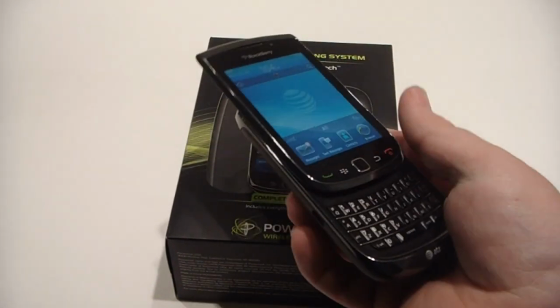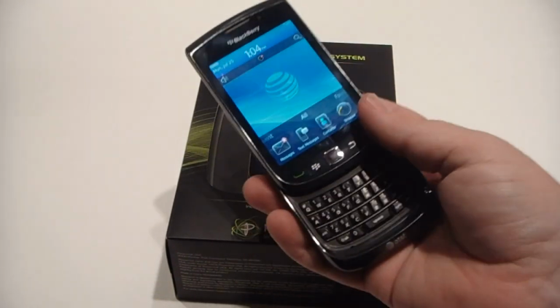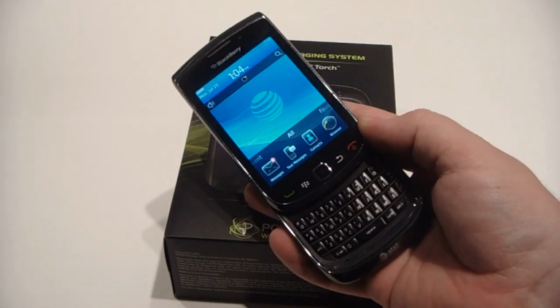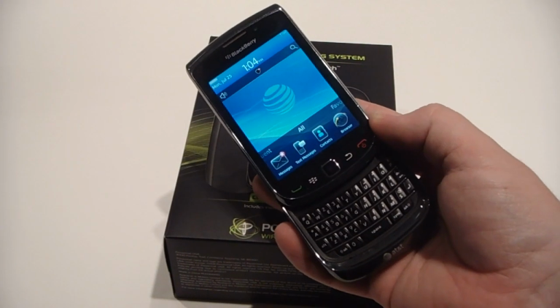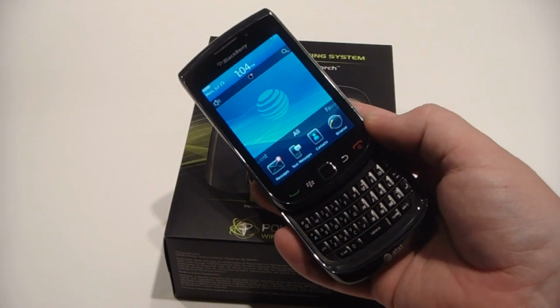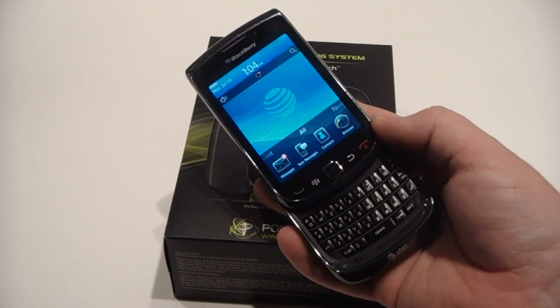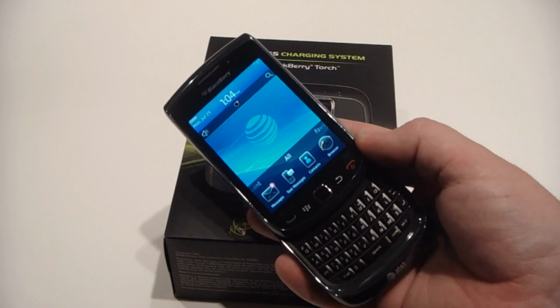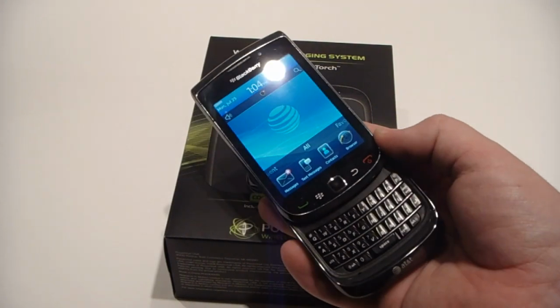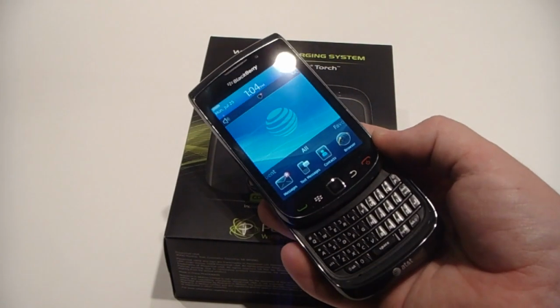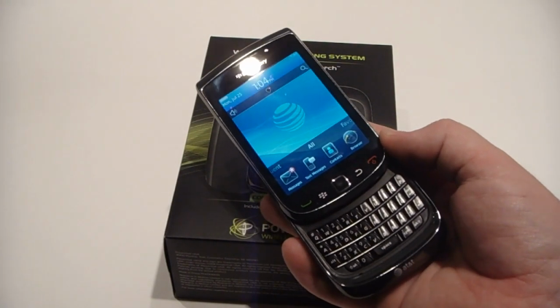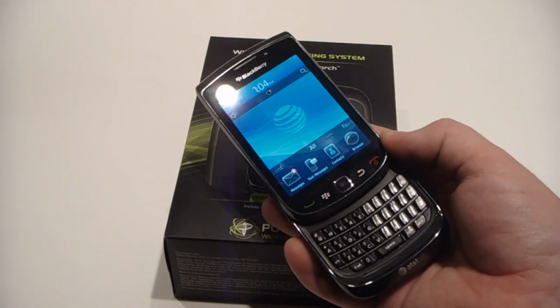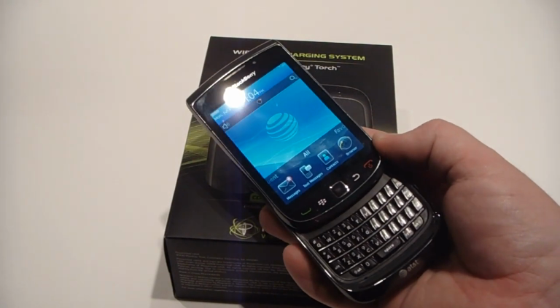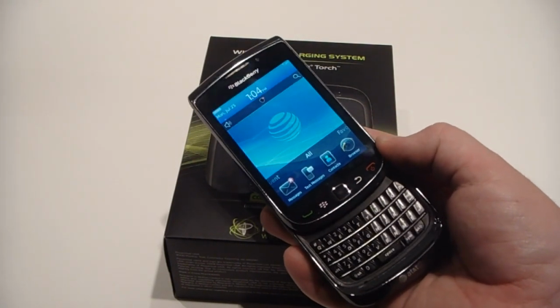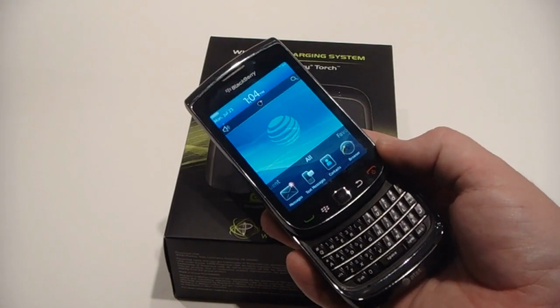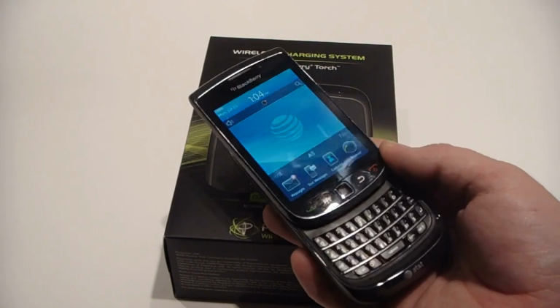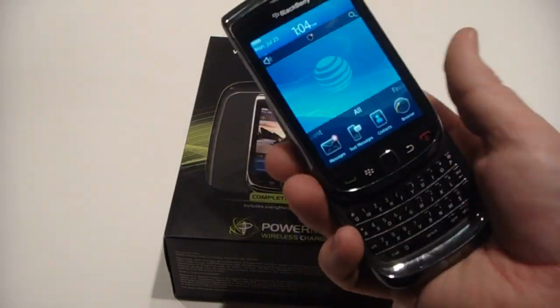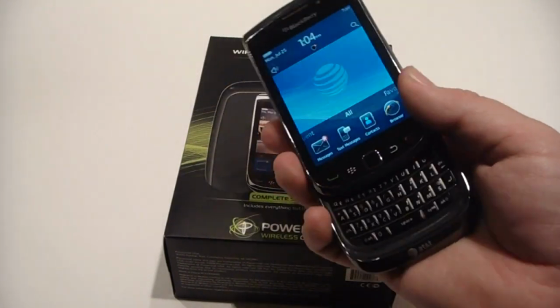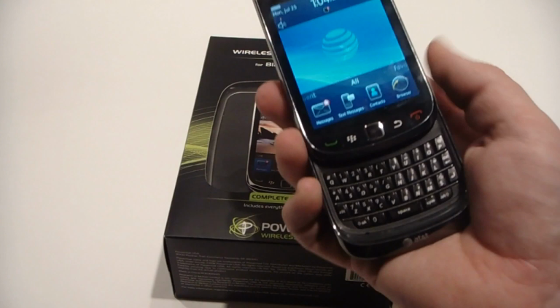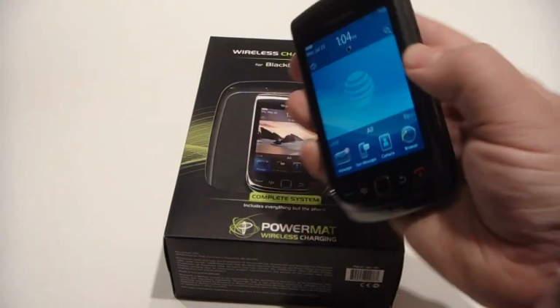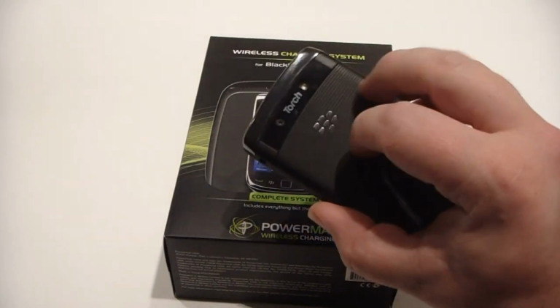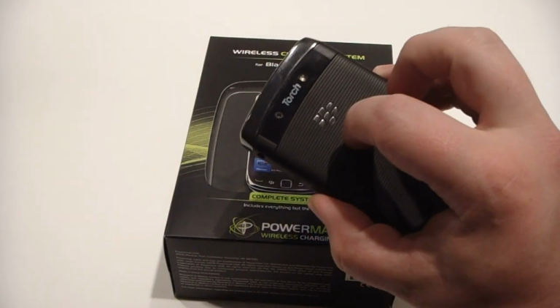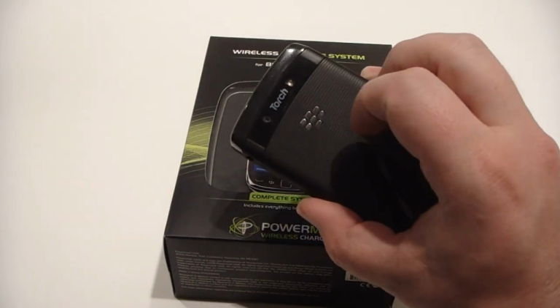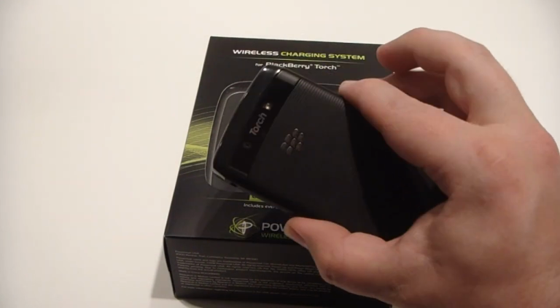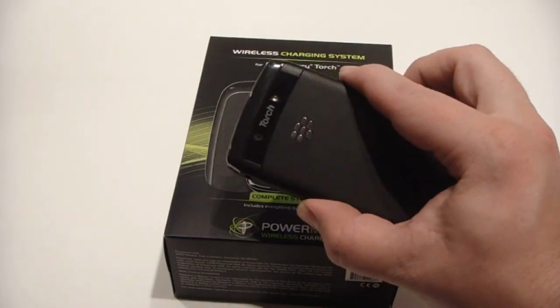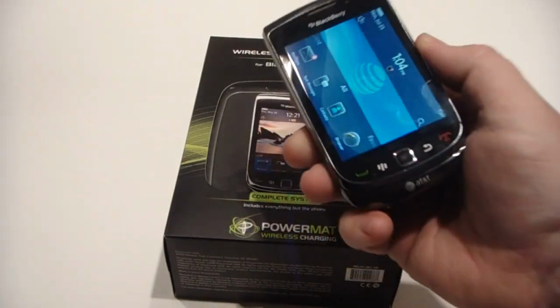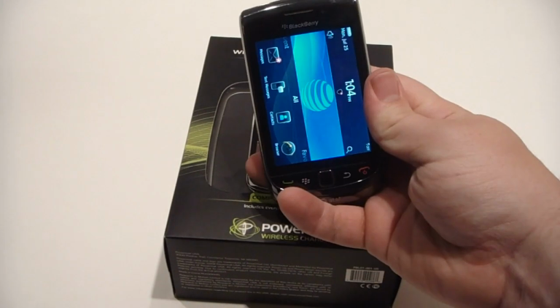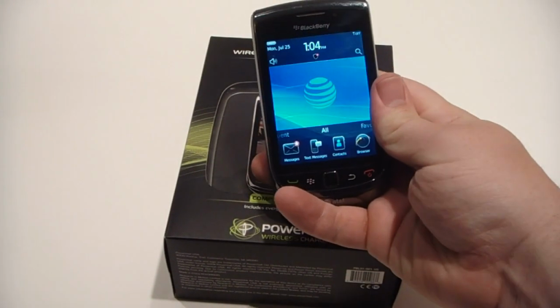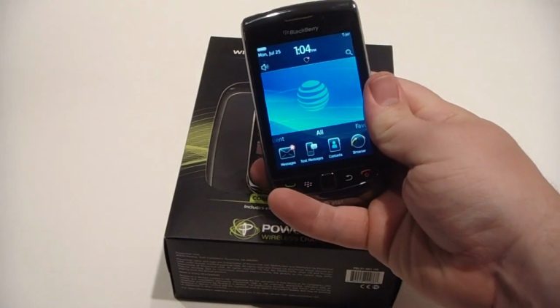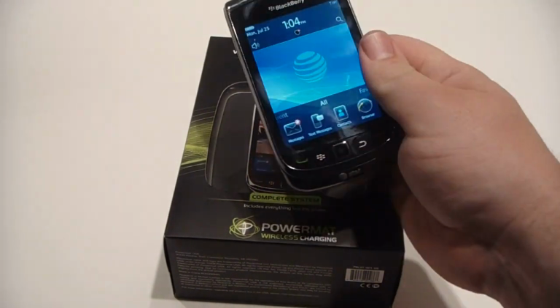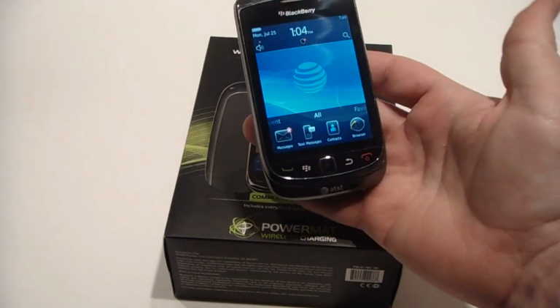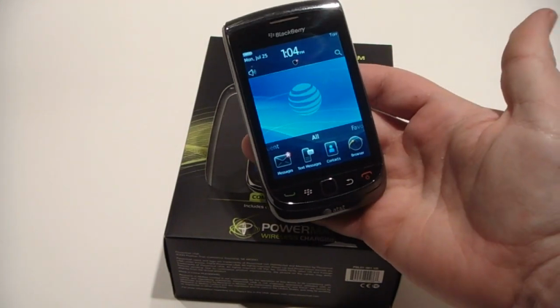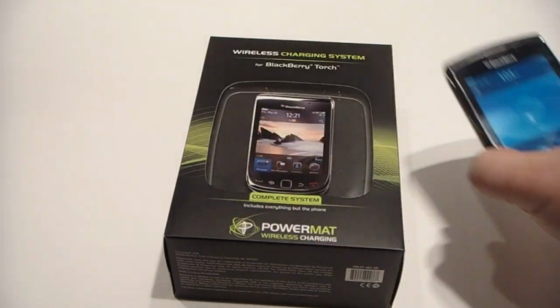I'd assume it would work for the 9810, so the Torch 2. I have no guarantees on that — I'm not sure if the design of the new Torch battery door is the same or not. But for now, it is certified on the 9800.